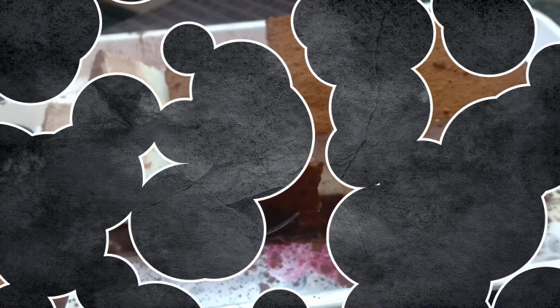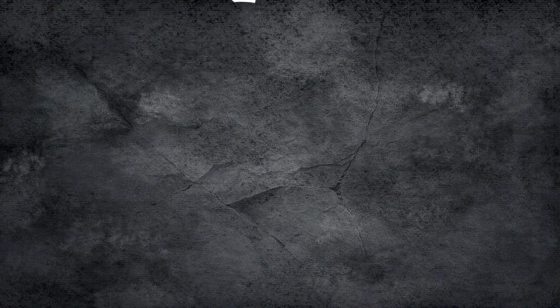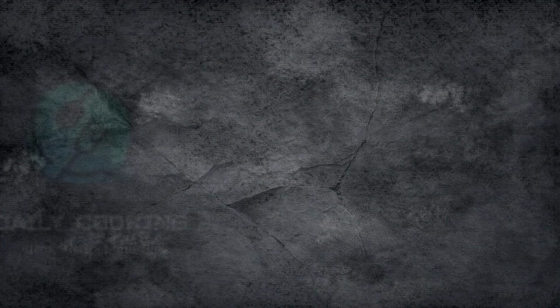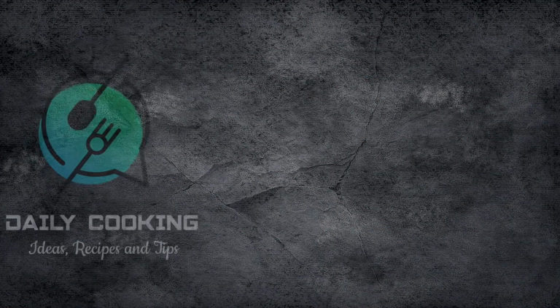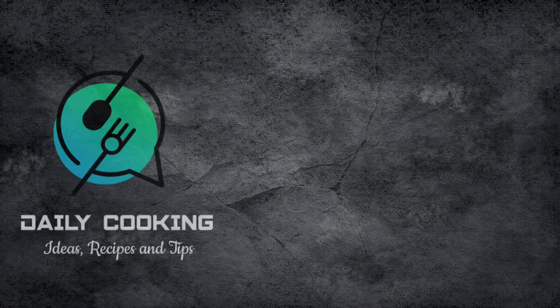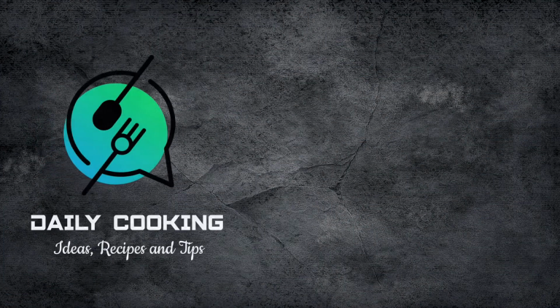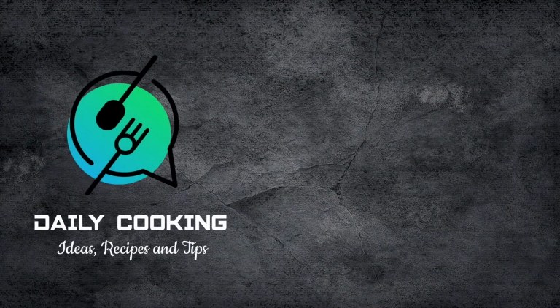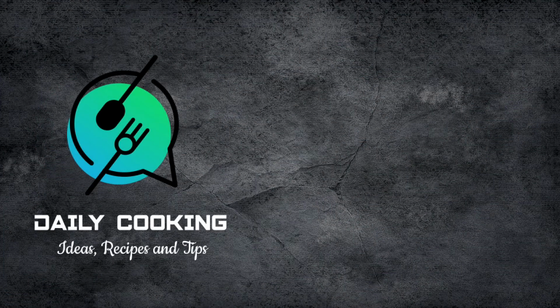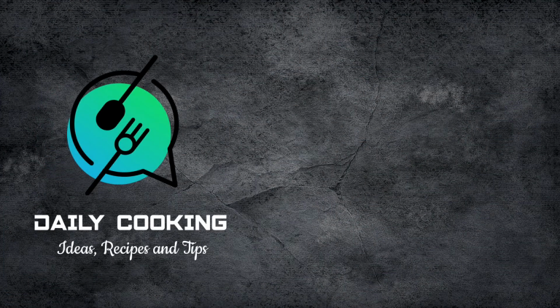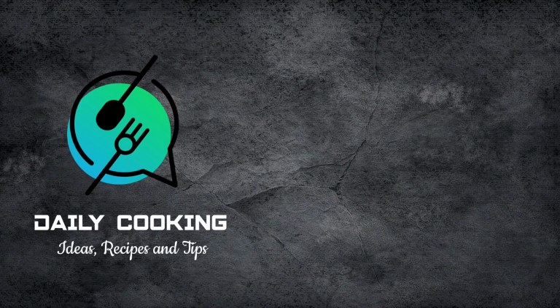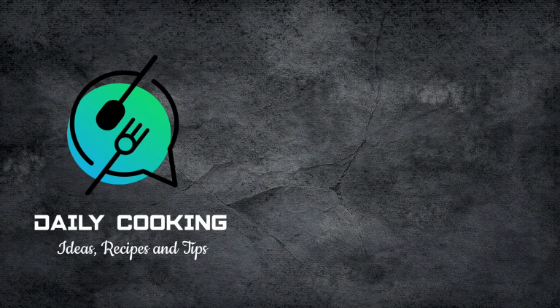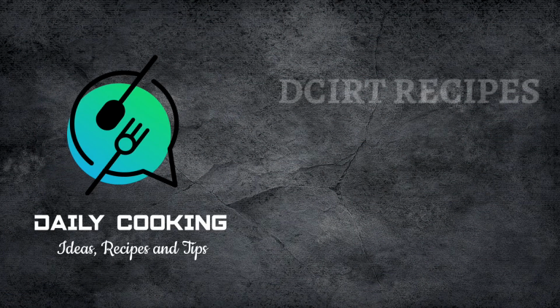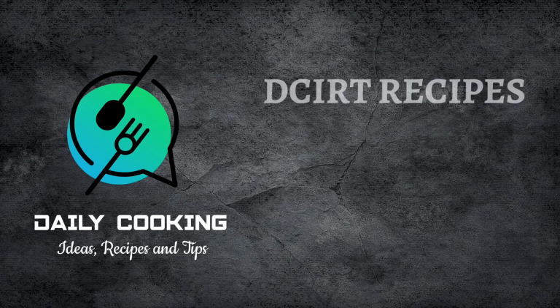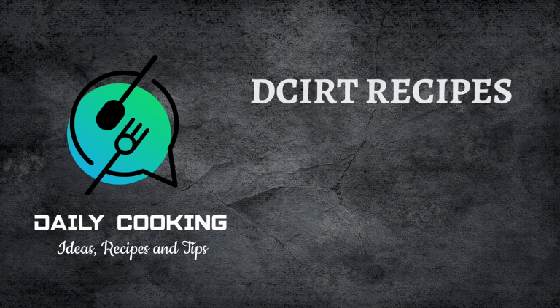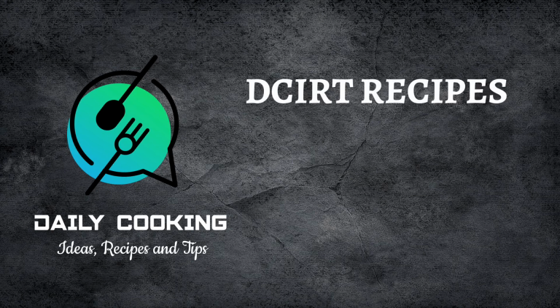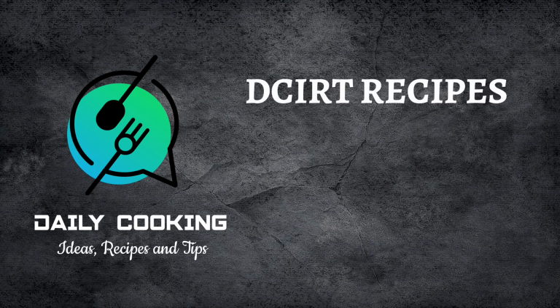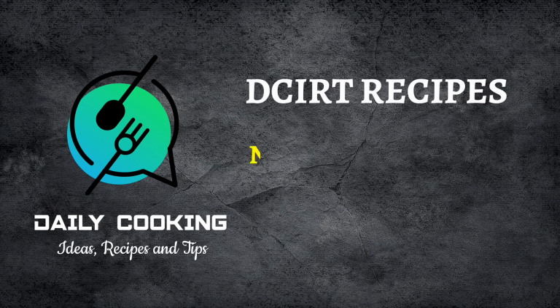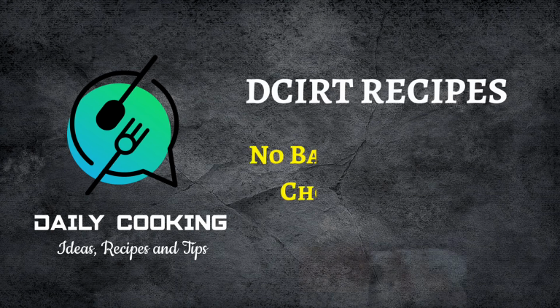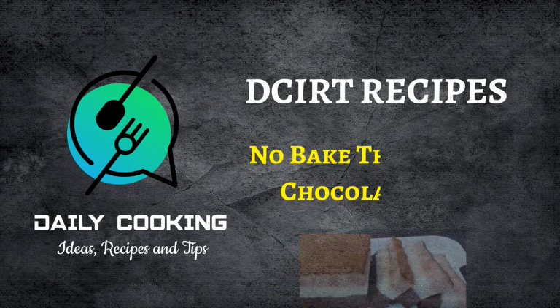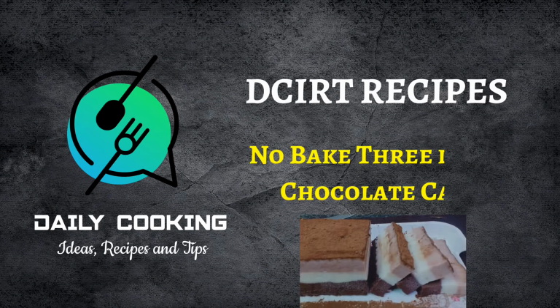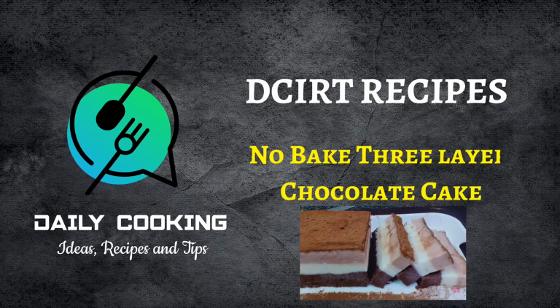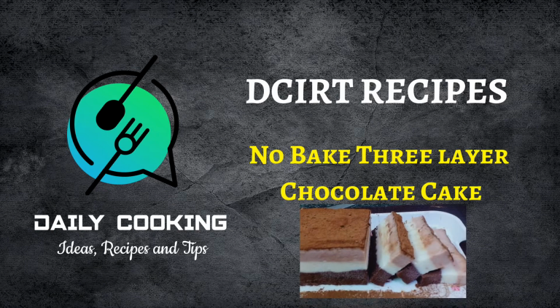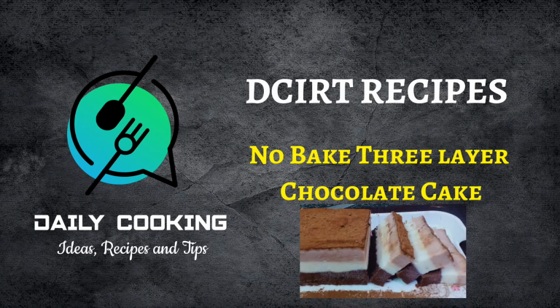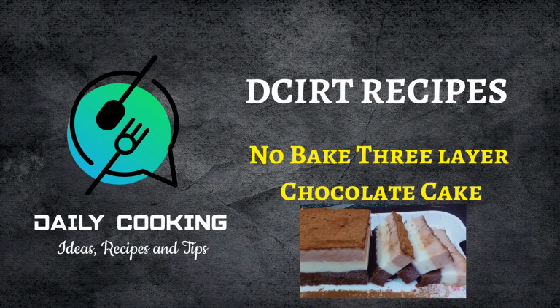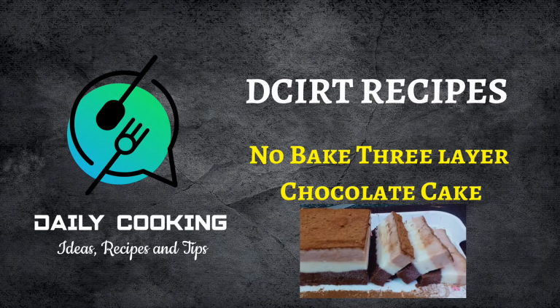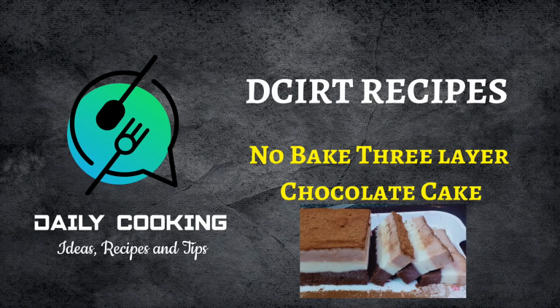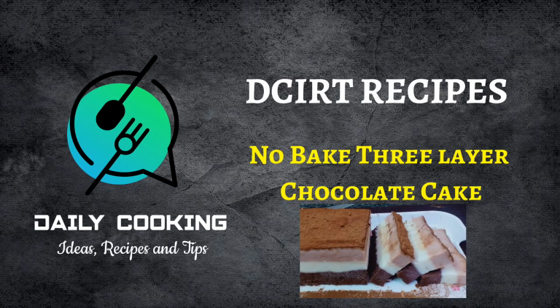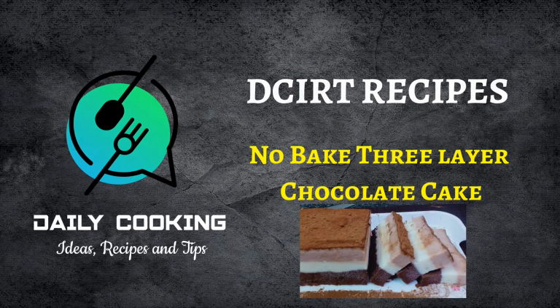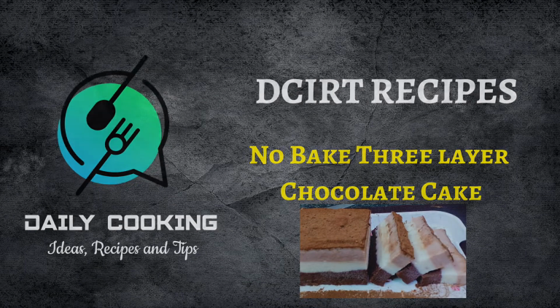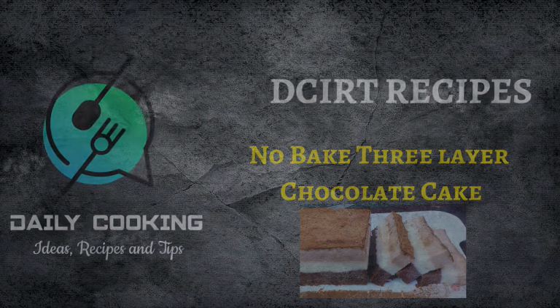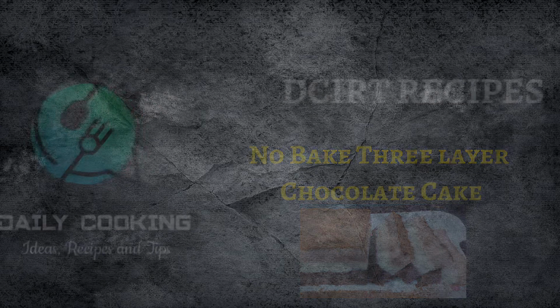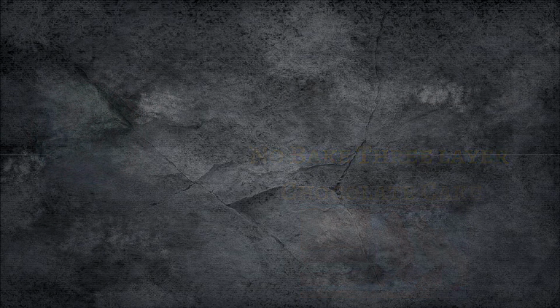You are watching DCIRT channel and in DCIRT recipes, today we are showing you a no-bake three-layer cake. Let's start with layer 1.